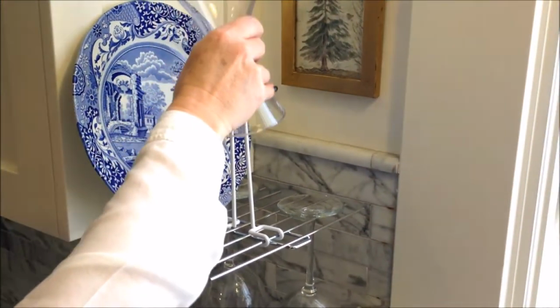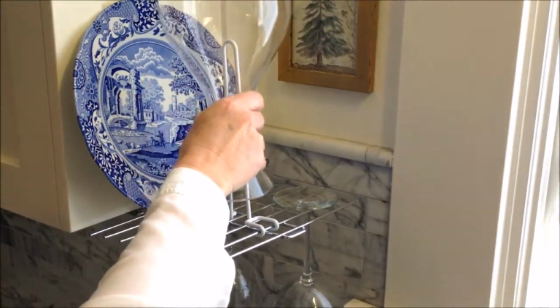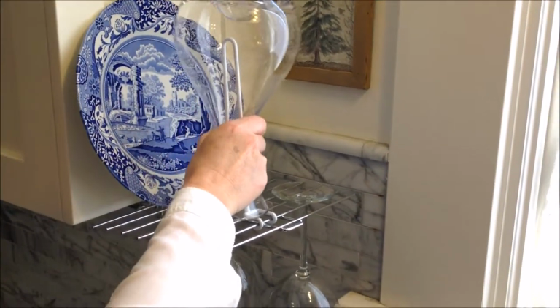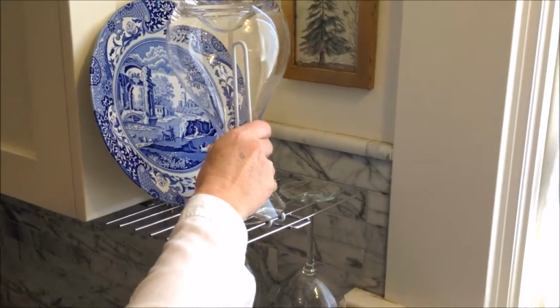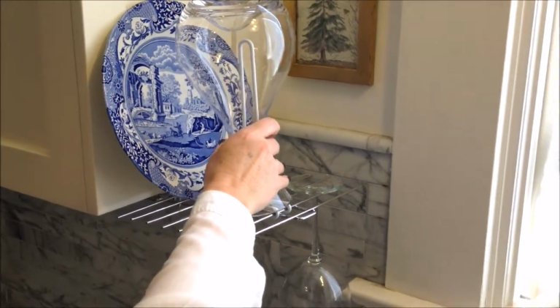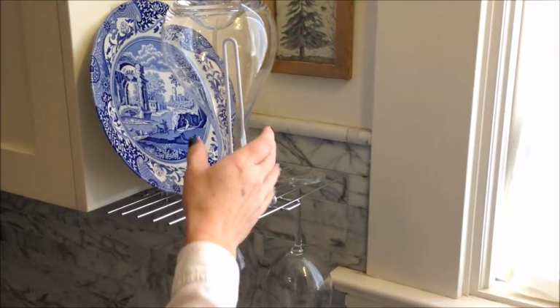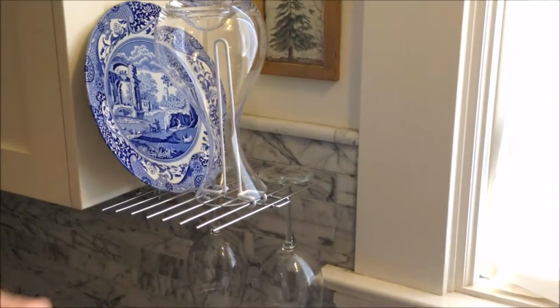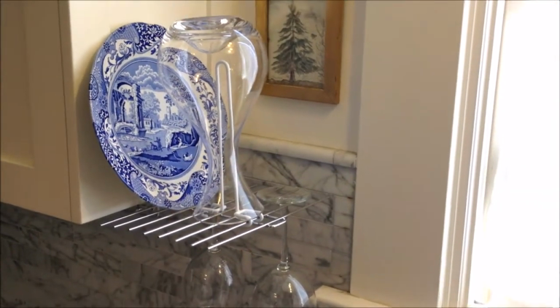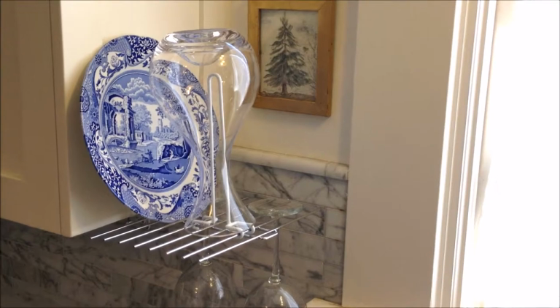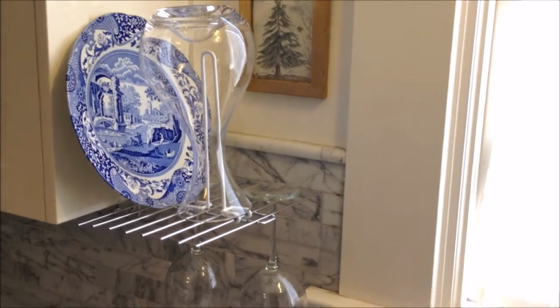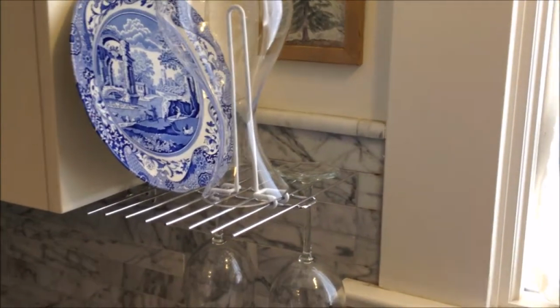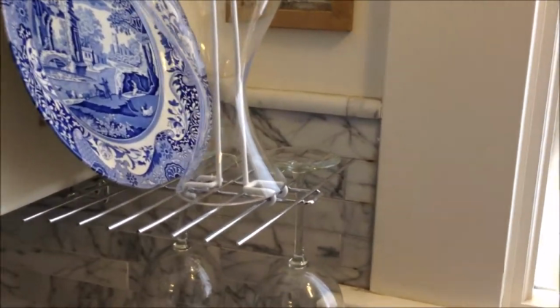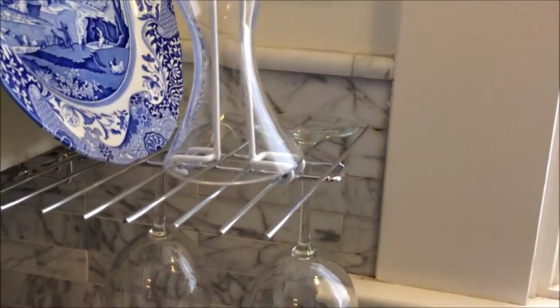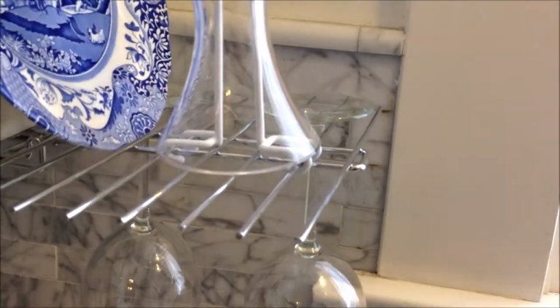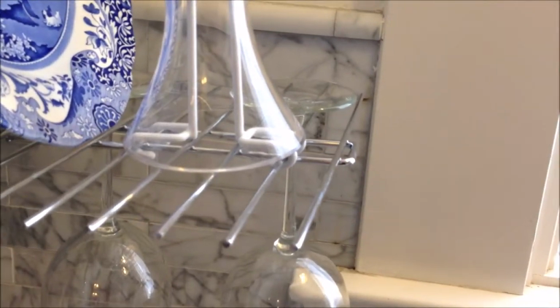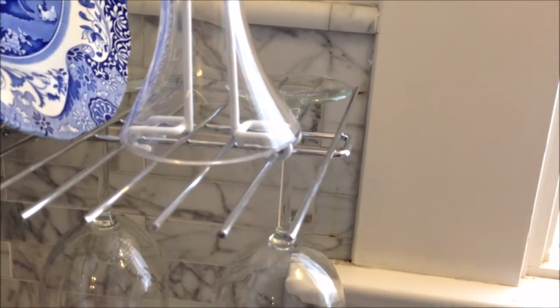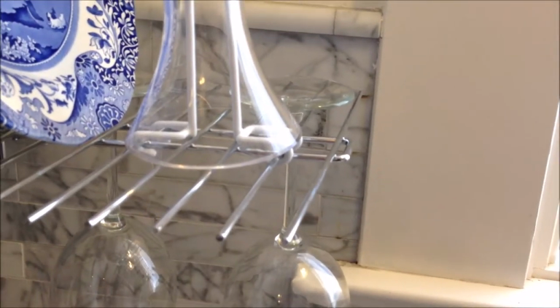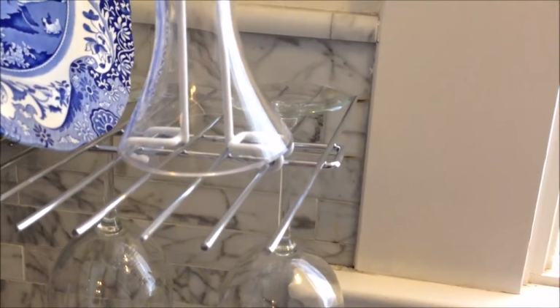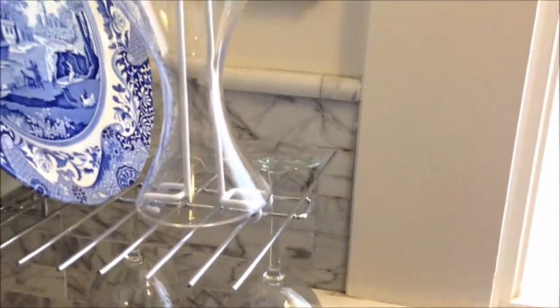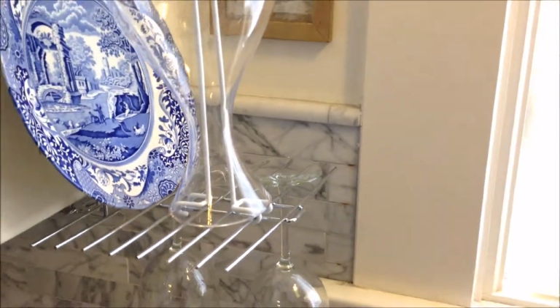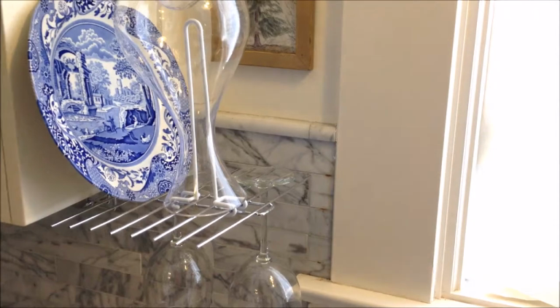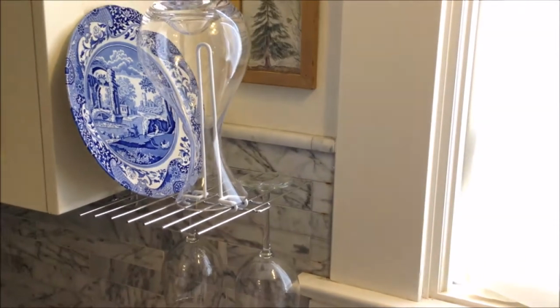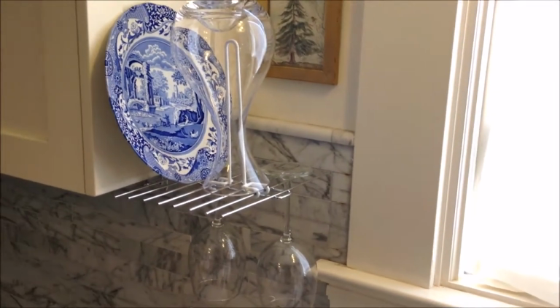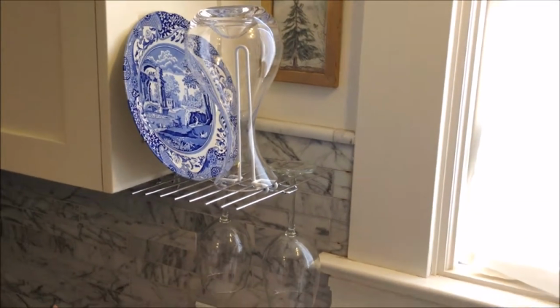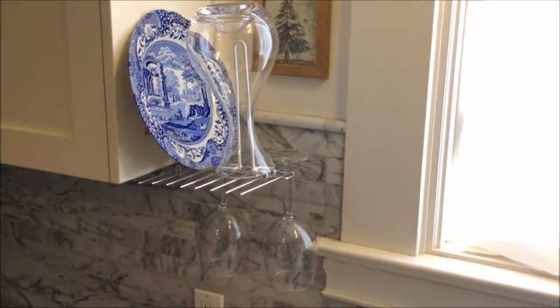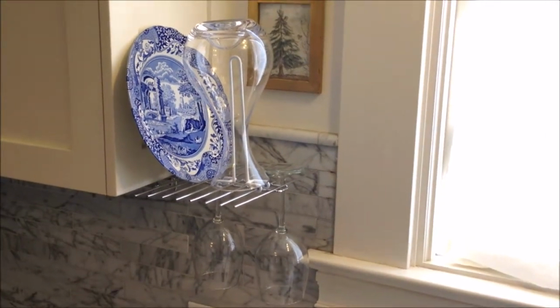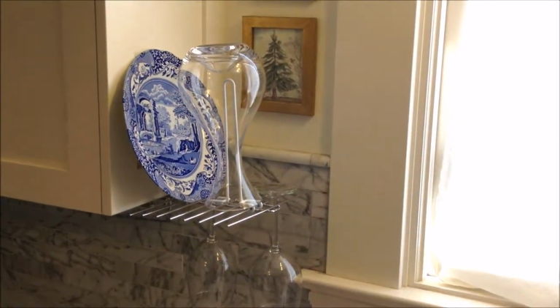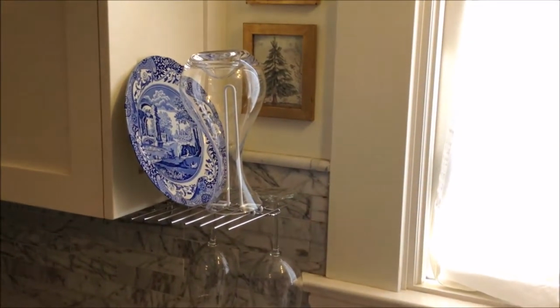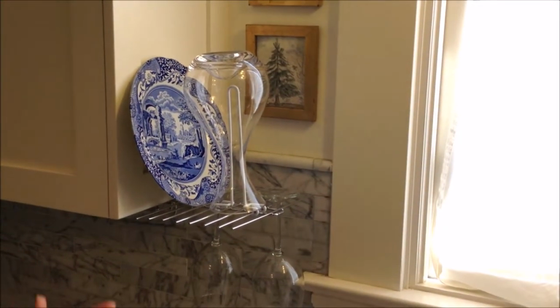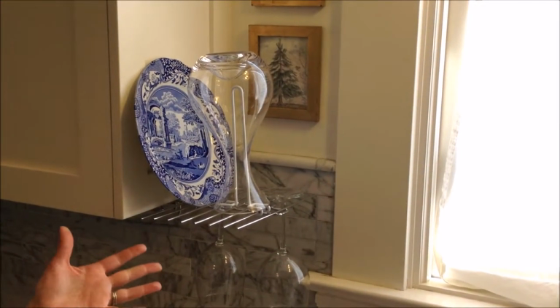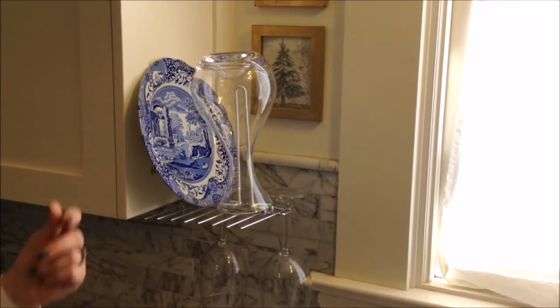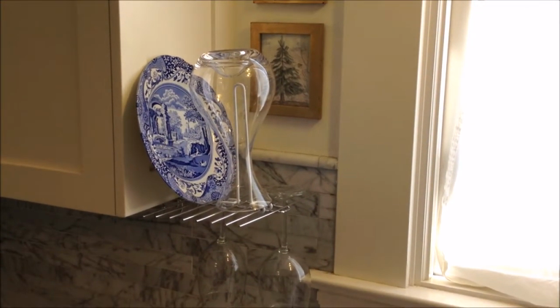Simply slide your decanter on top of the upright drying stand, and your decanters that were previously left teetering on a countertop are safe to dry.